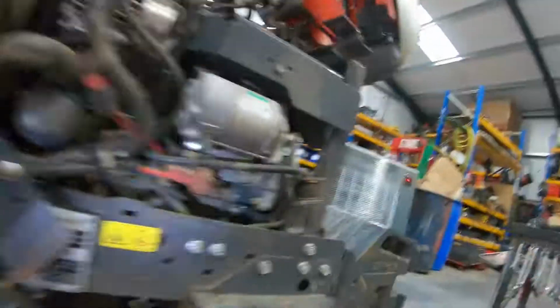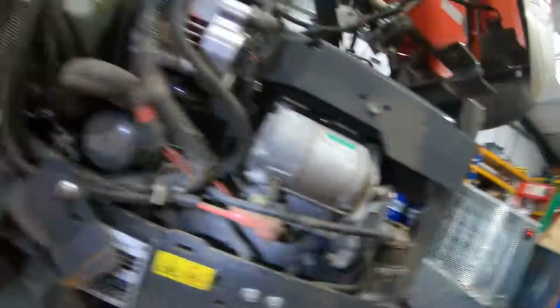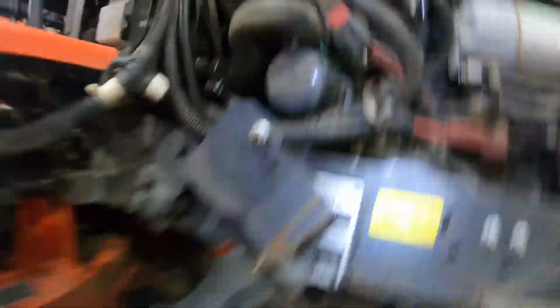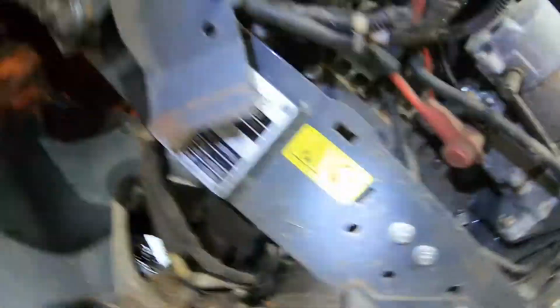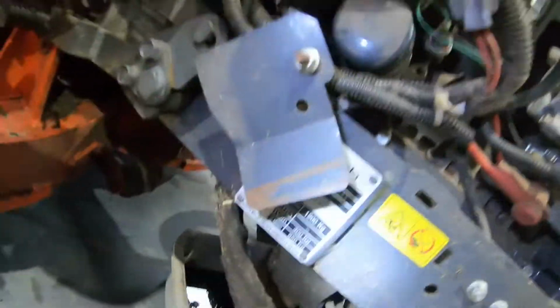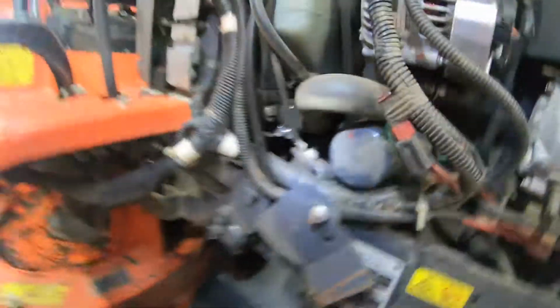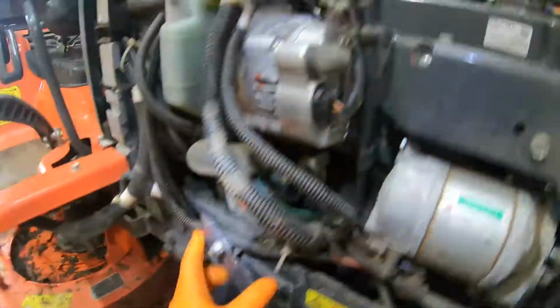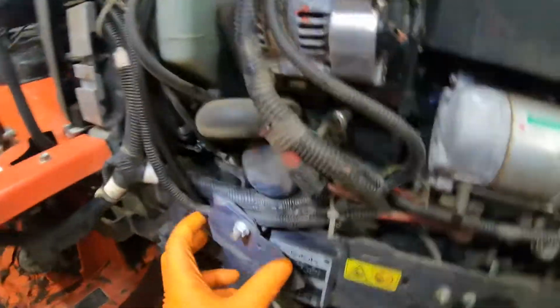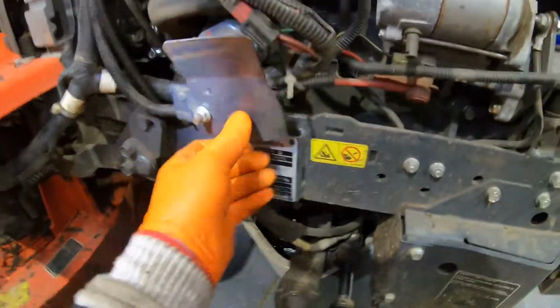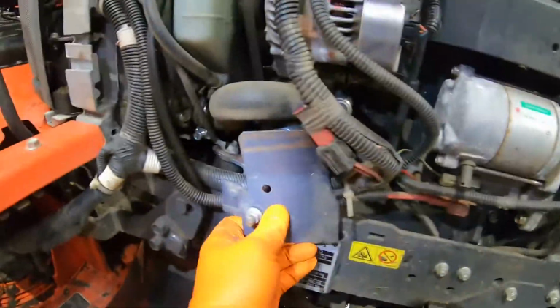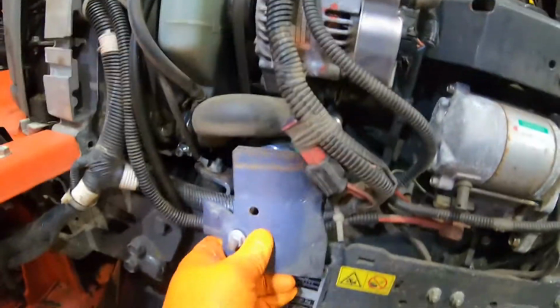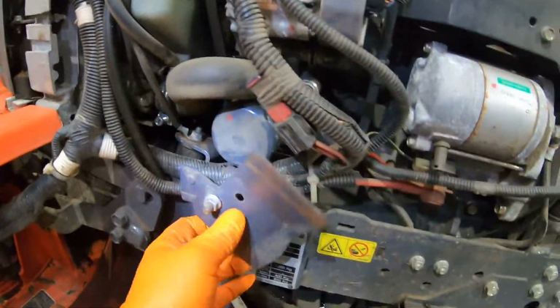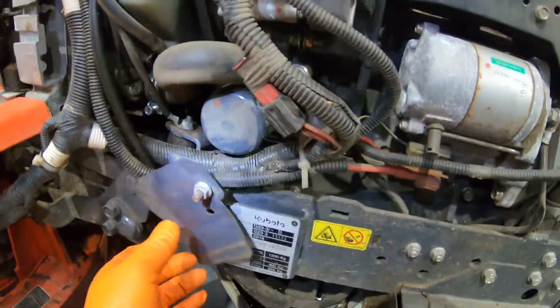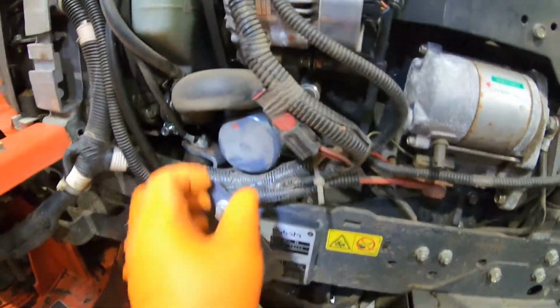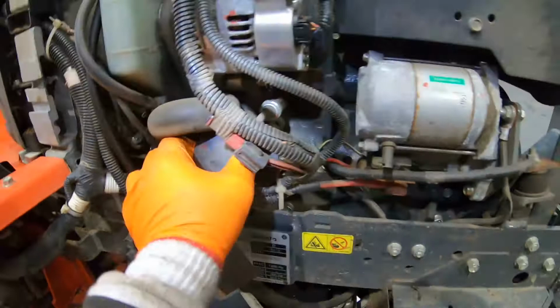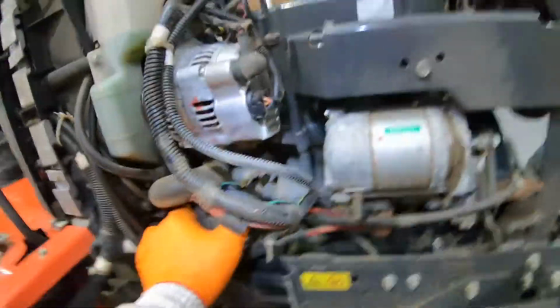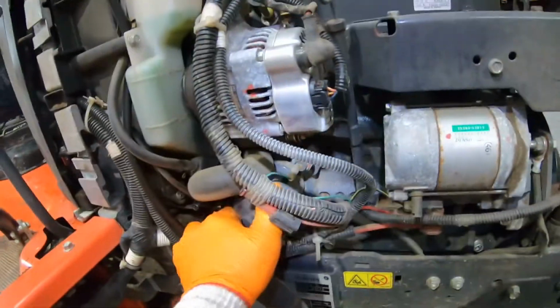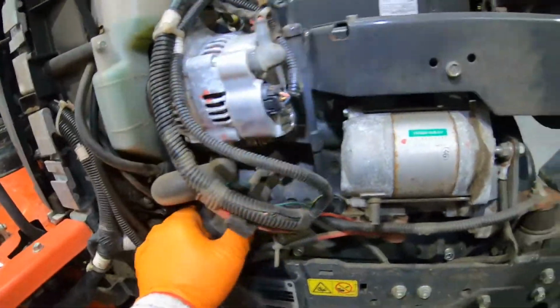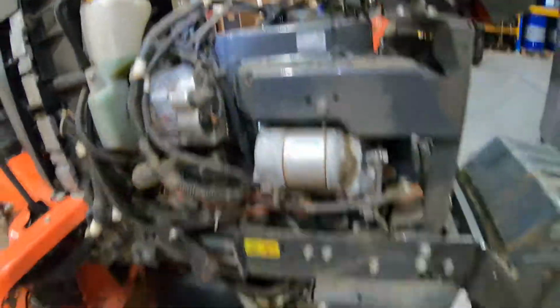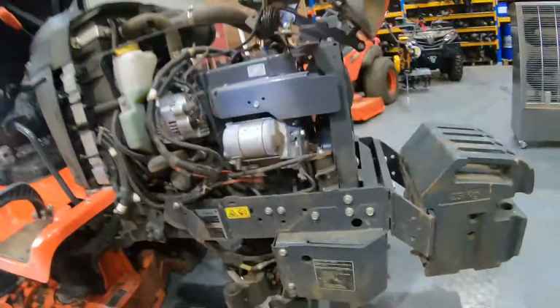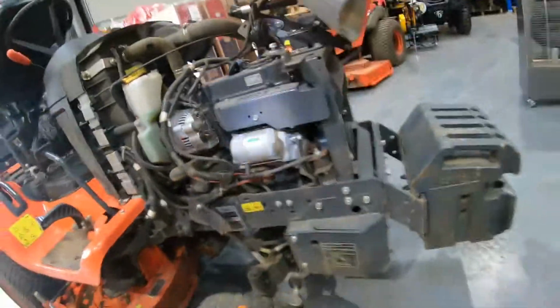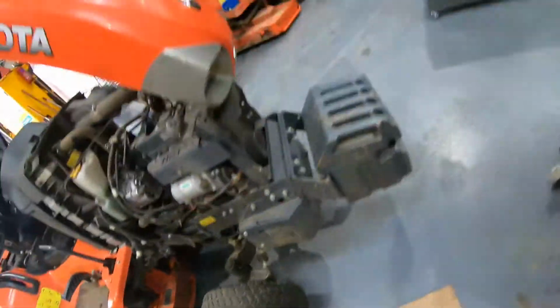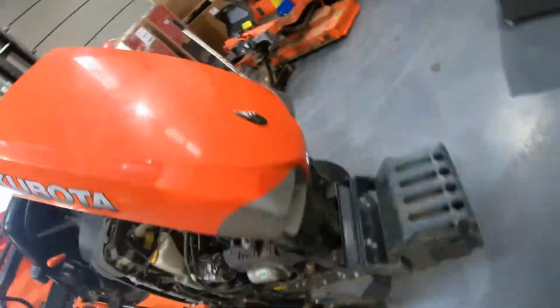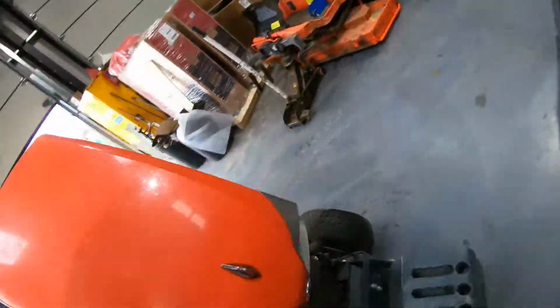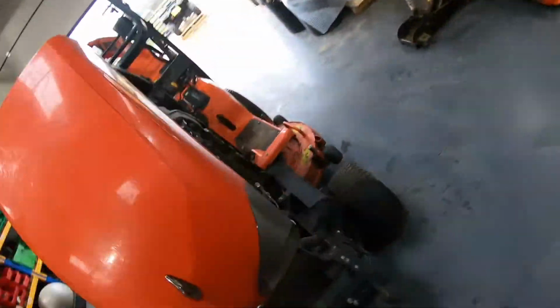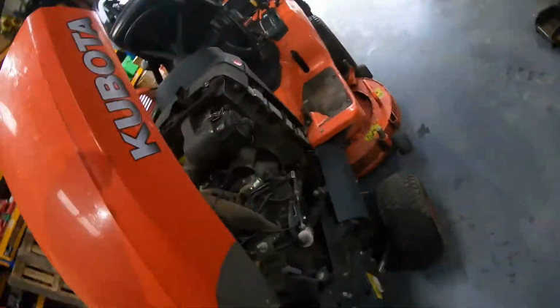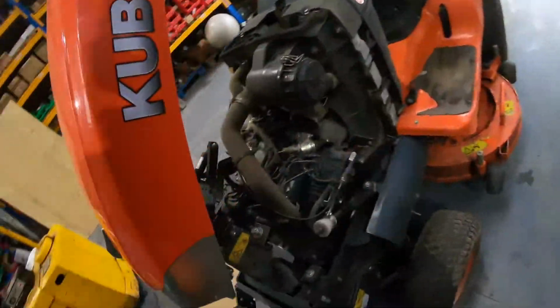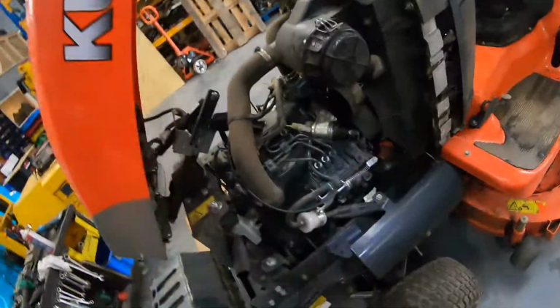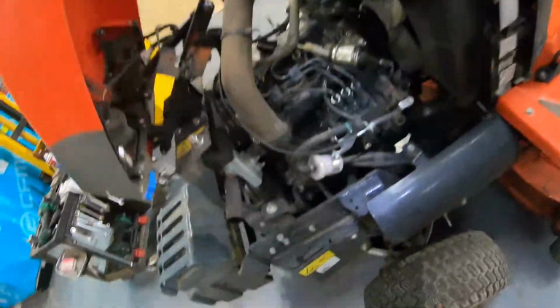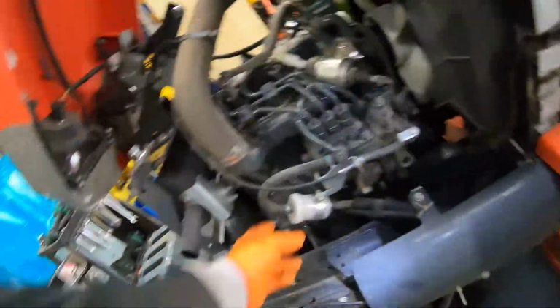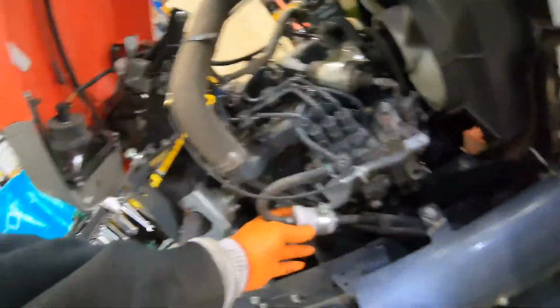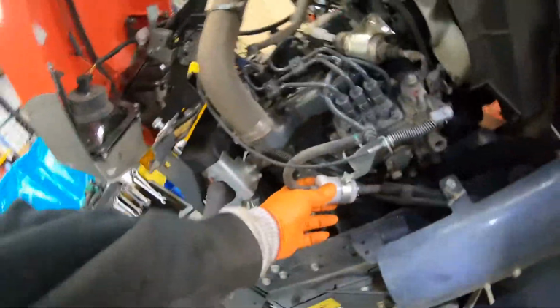We got the oil filter over here. It's got a little cover — unscrew it, take it out. Then we got the fuel filter, just in the front.